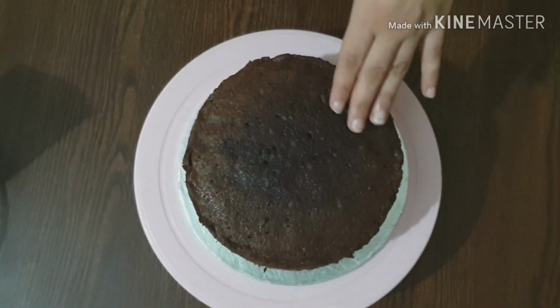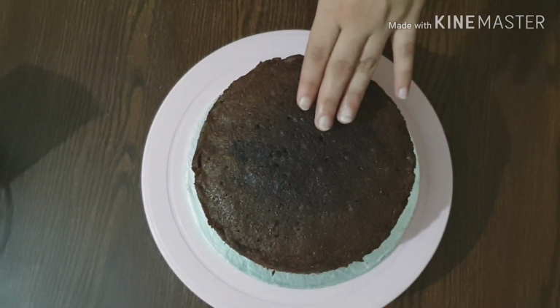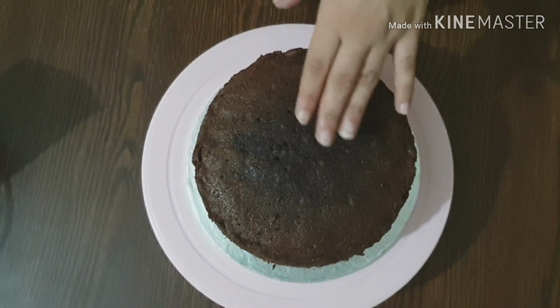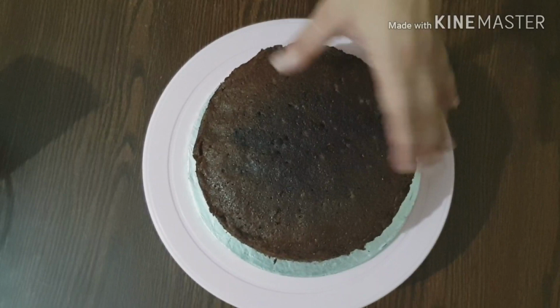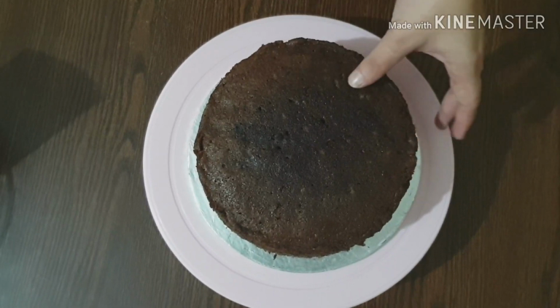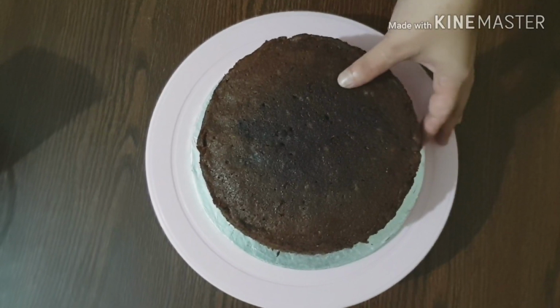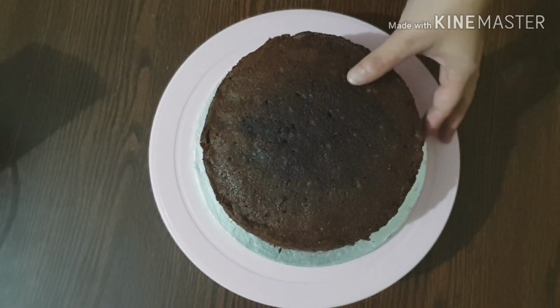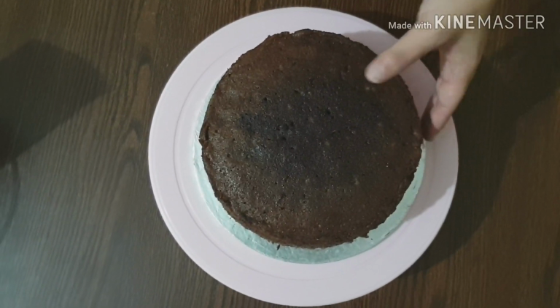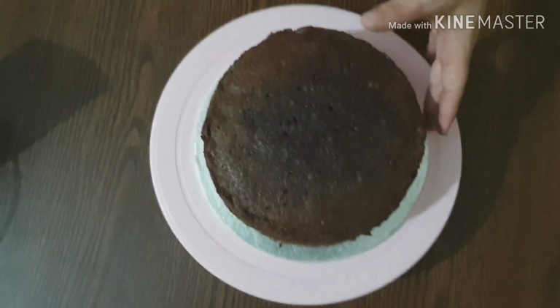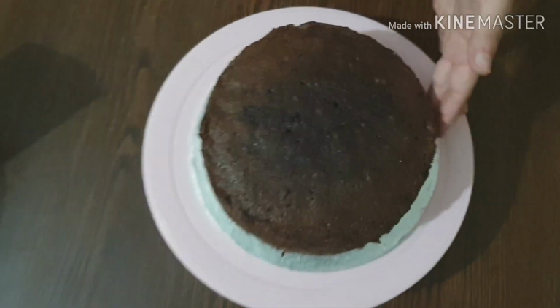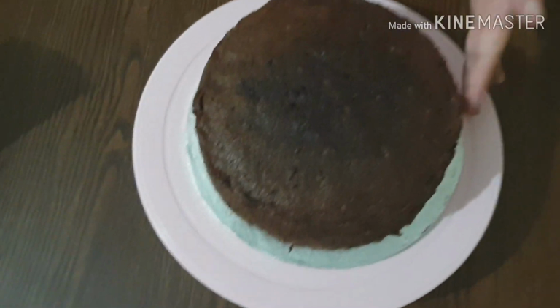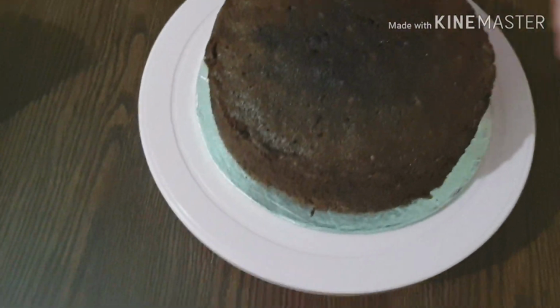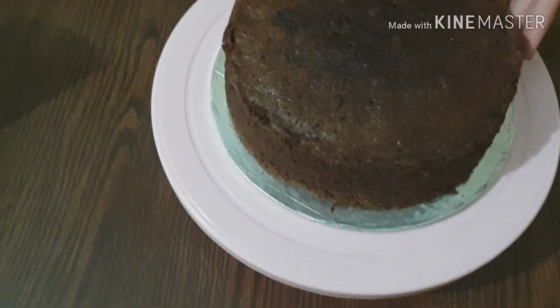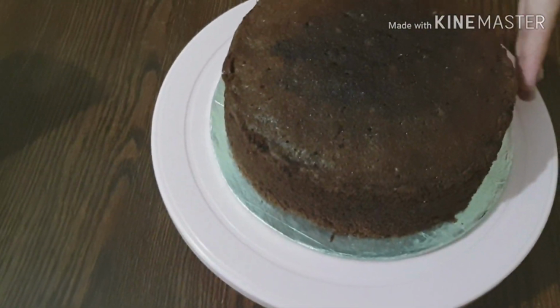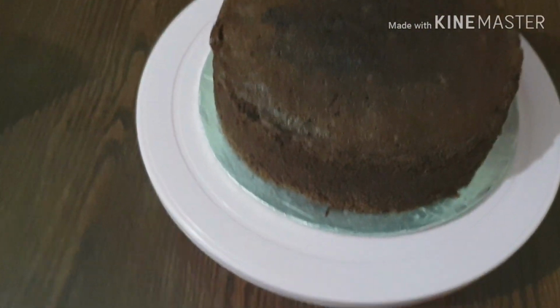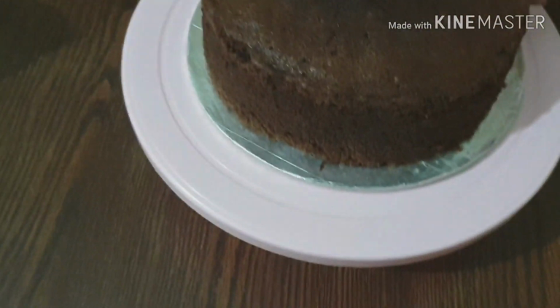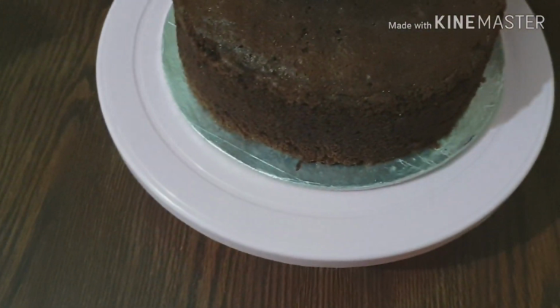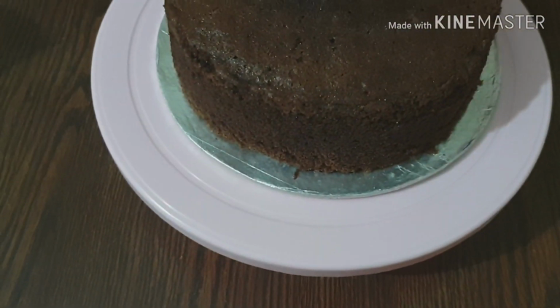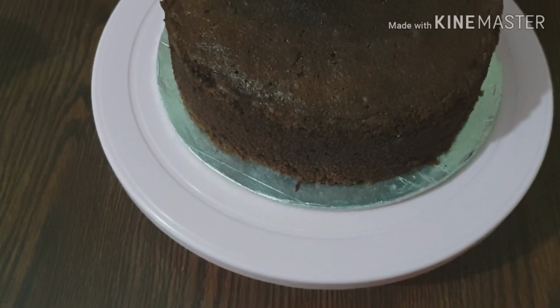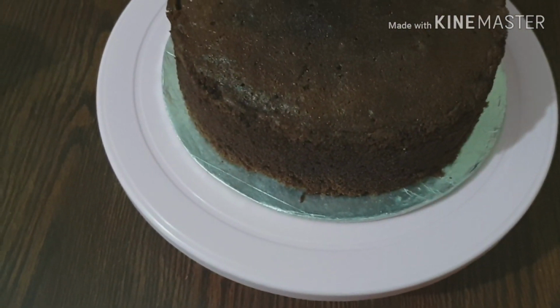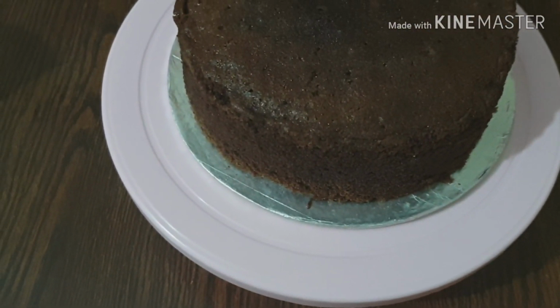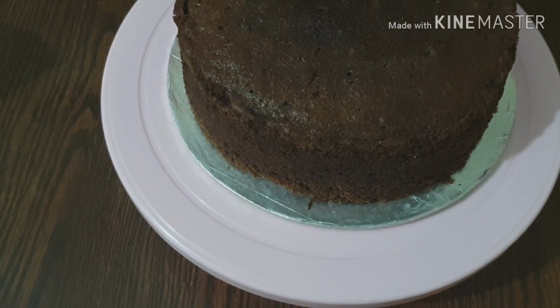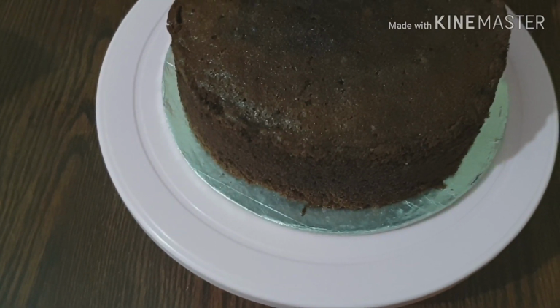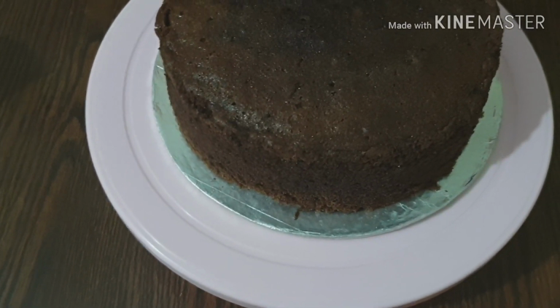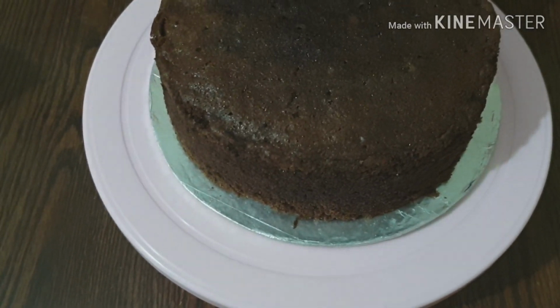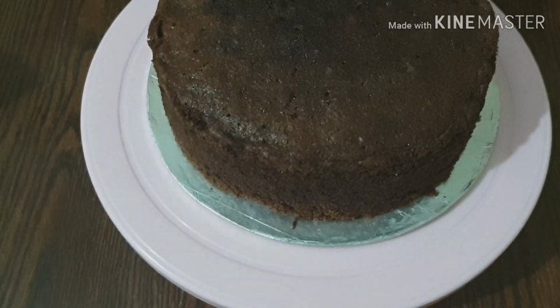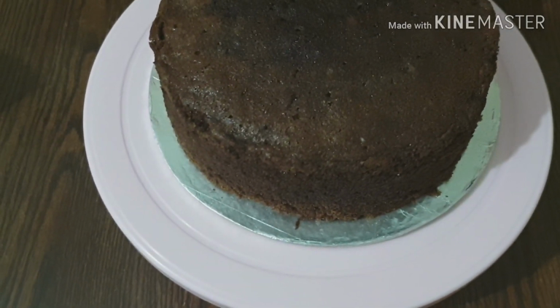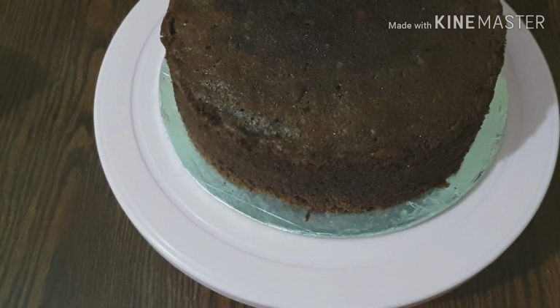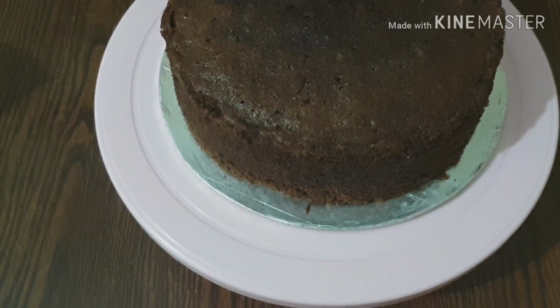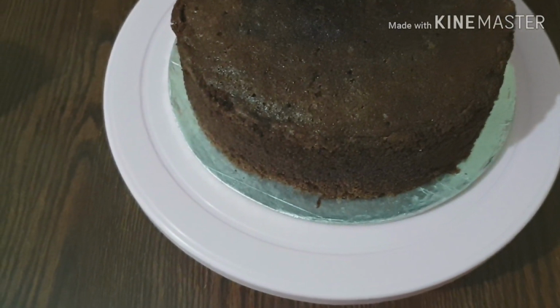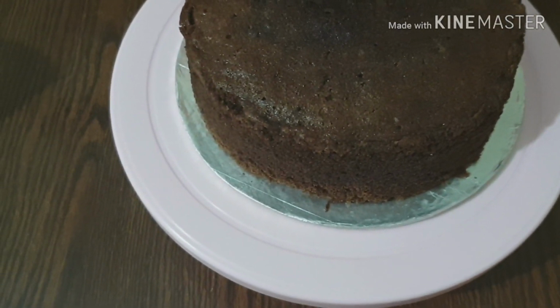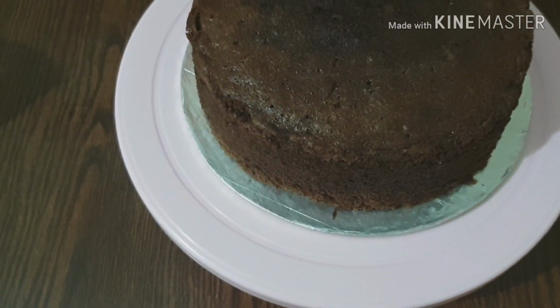Look at the height of this cake — its height is quite high, so it can be cut into 3 or 4 layers. I am going to cut it into 3 layers.